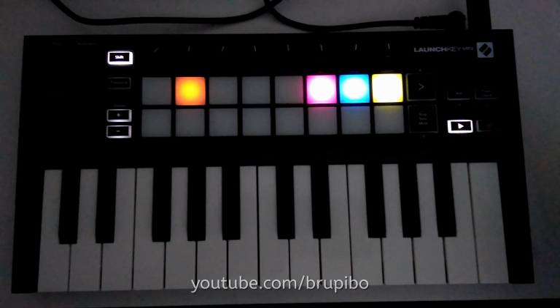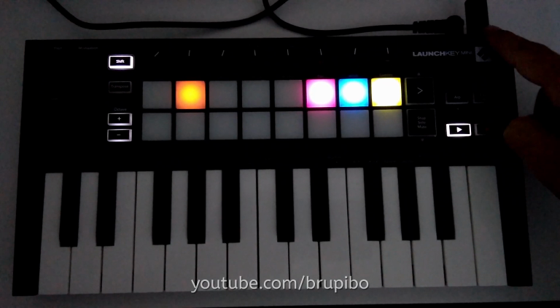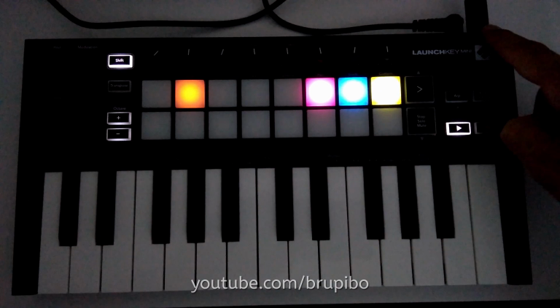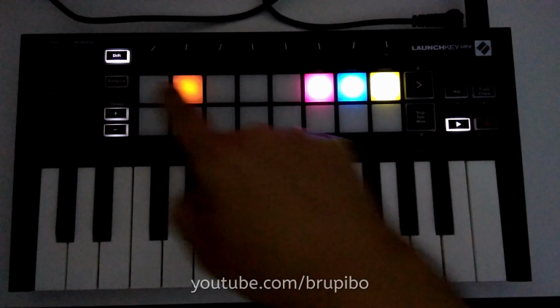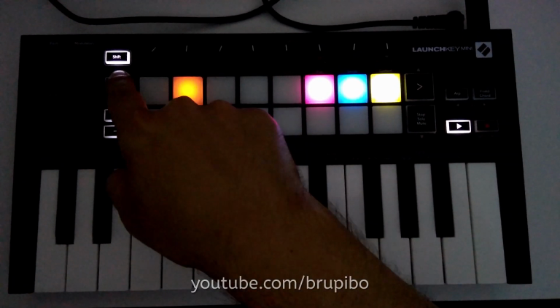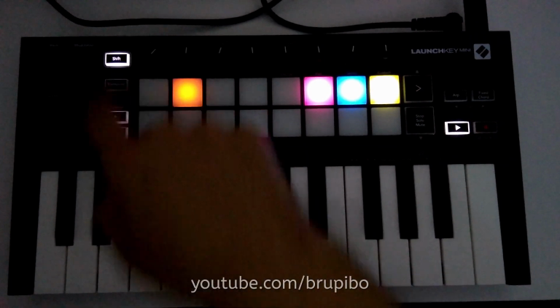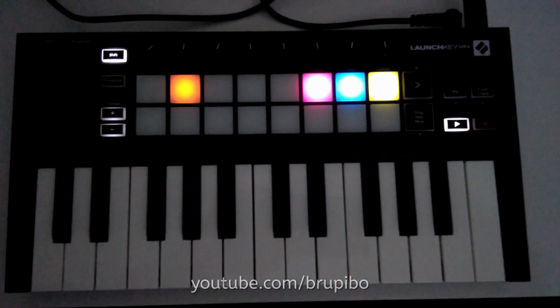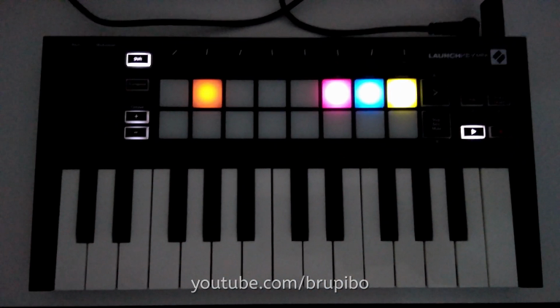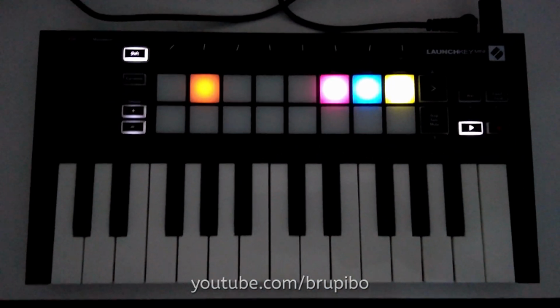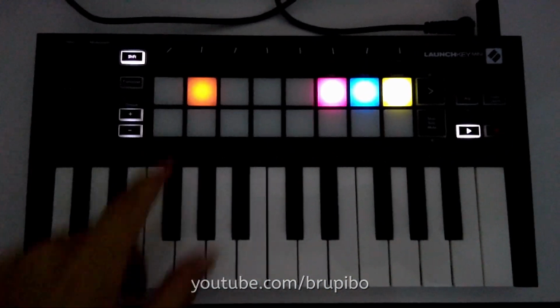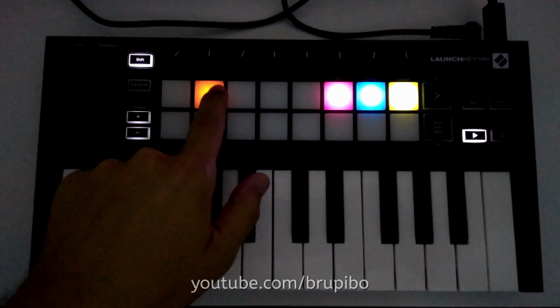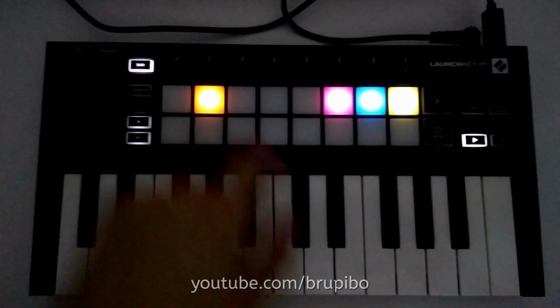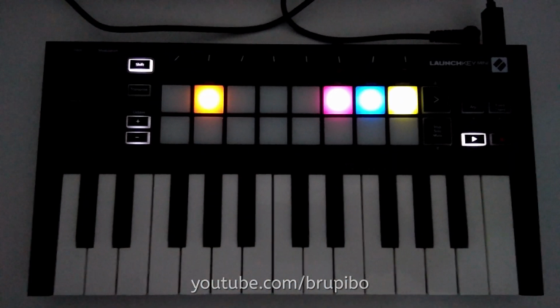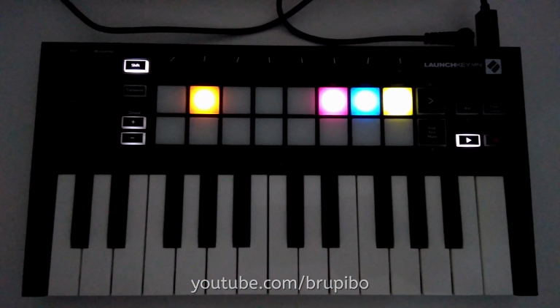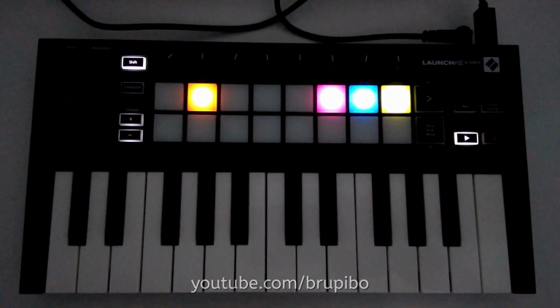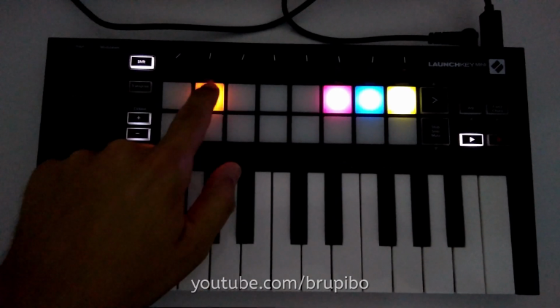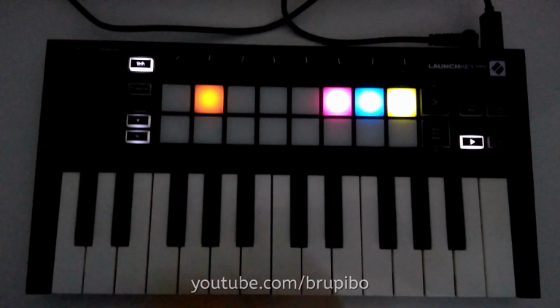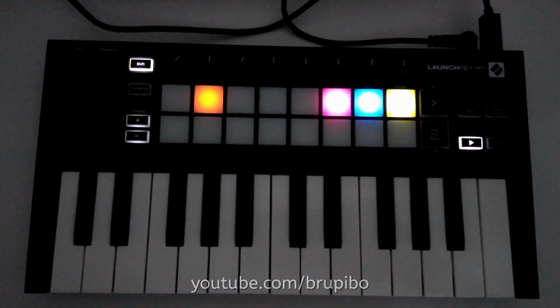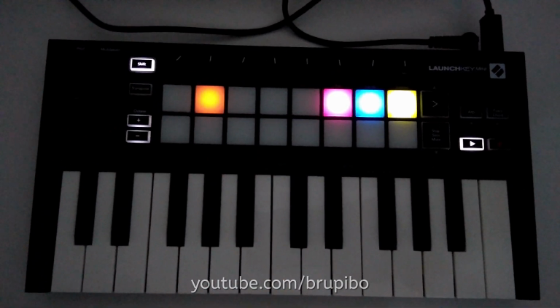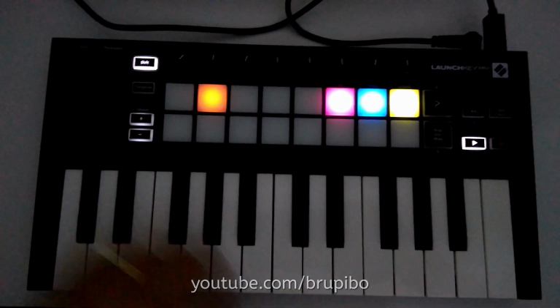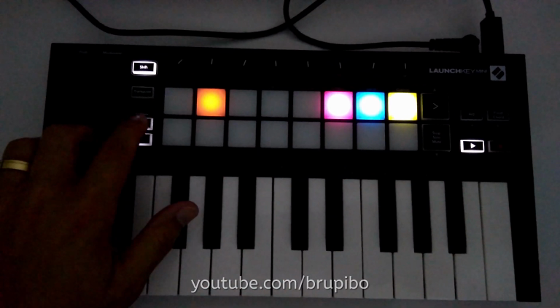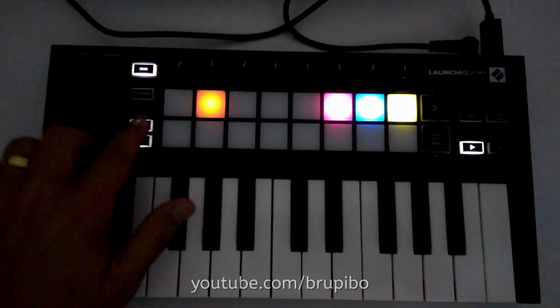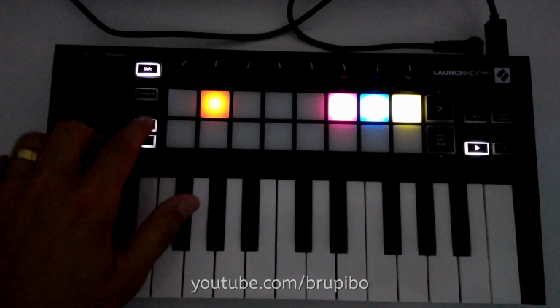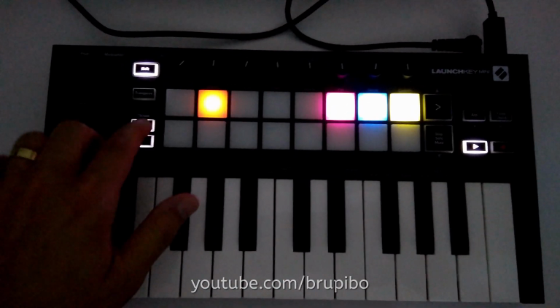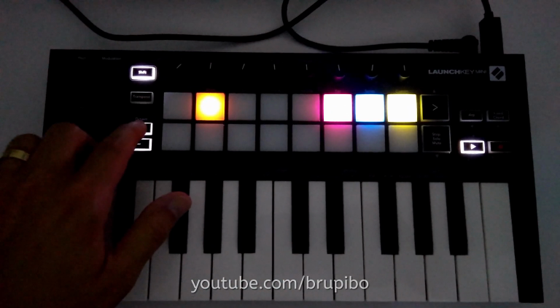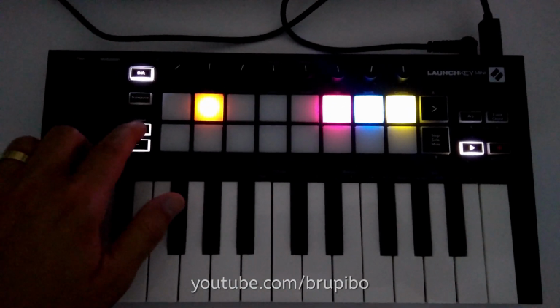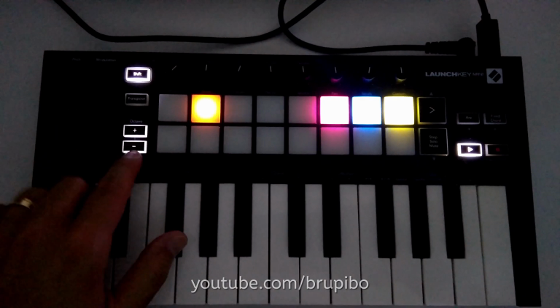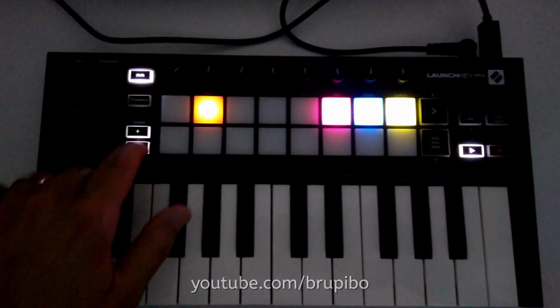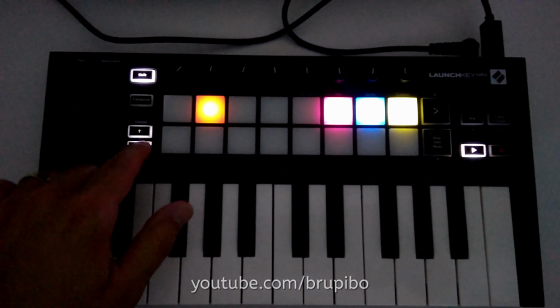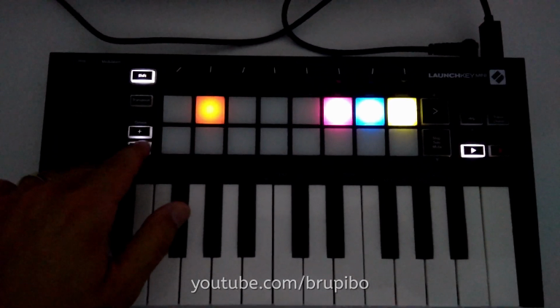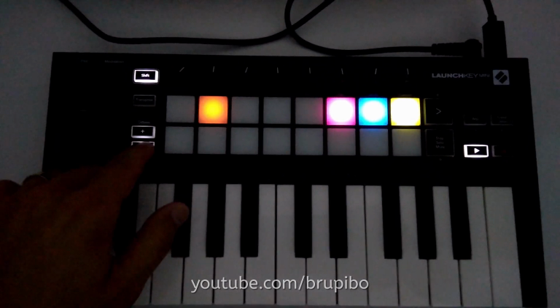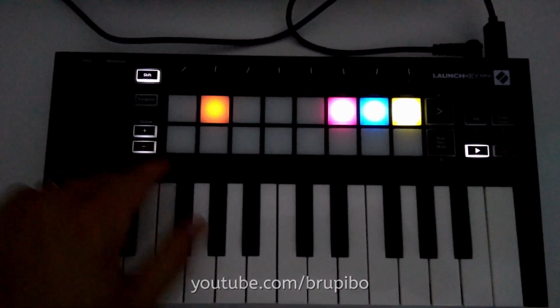Connect the USB while holding shift to start settings mode on the Launch Key. Here, in Drum Pad, you can set the pads to play in full velocity when unlit. Use the octave buttons to change the pad brightness, though you still can't turn it off.